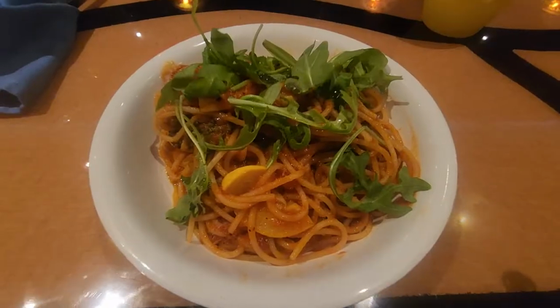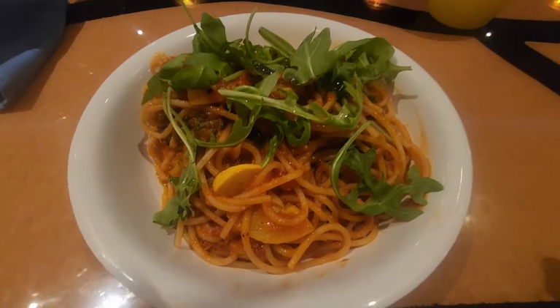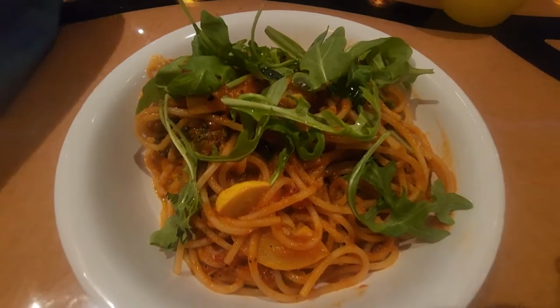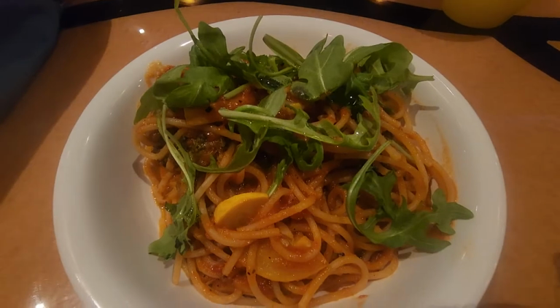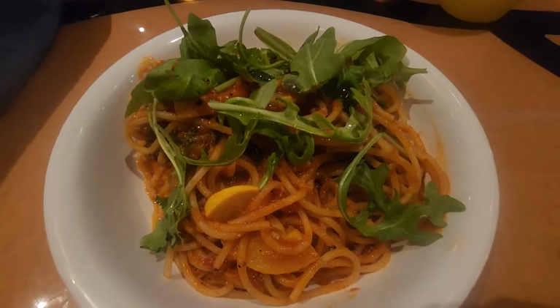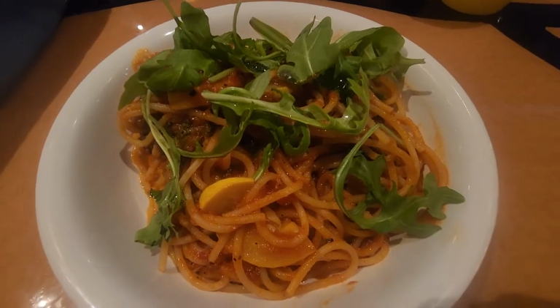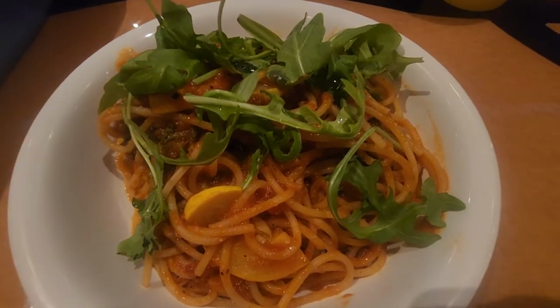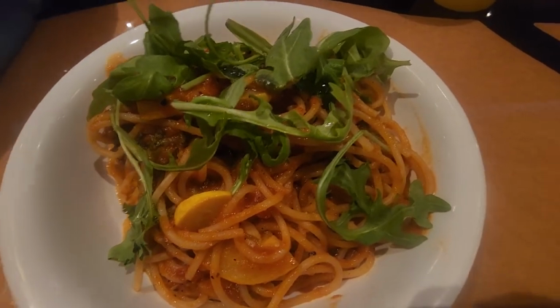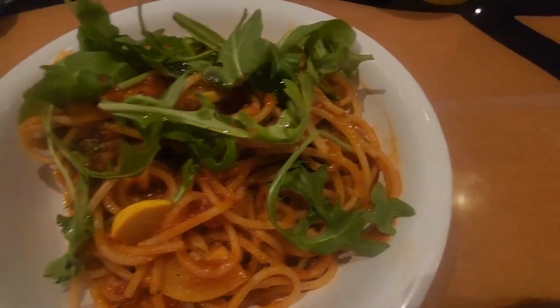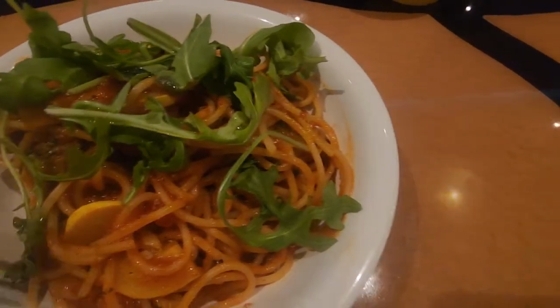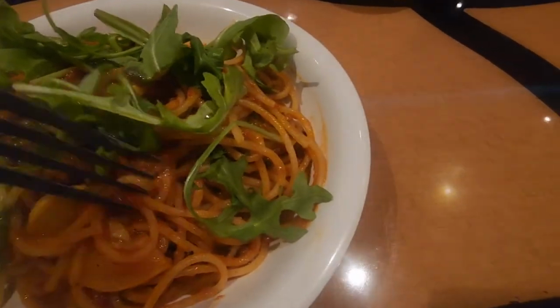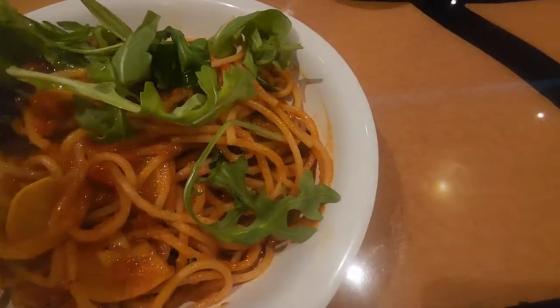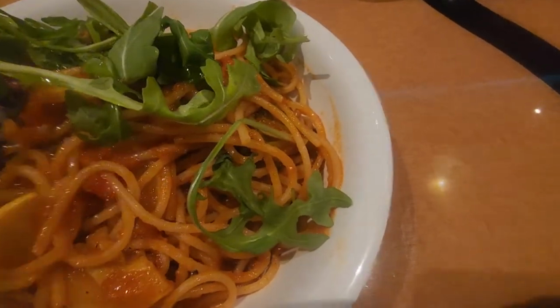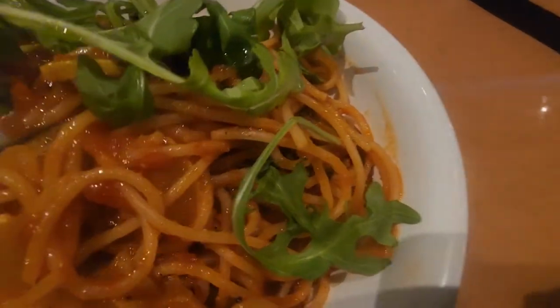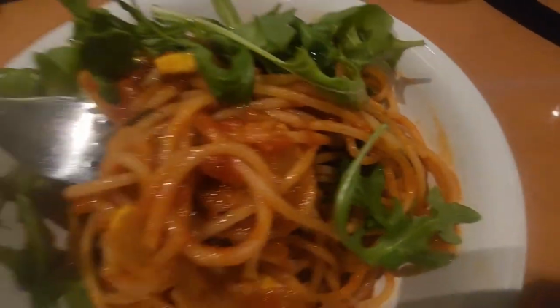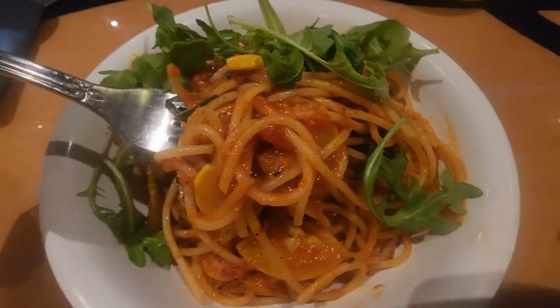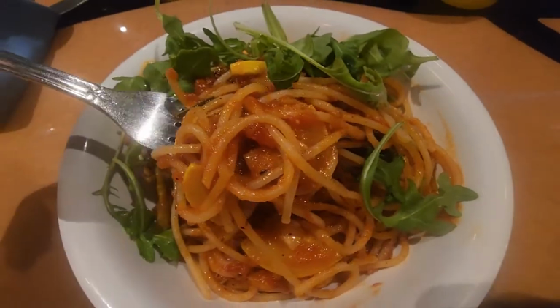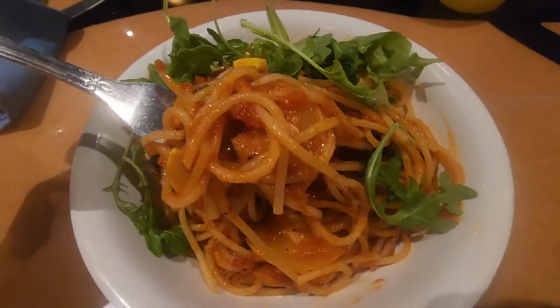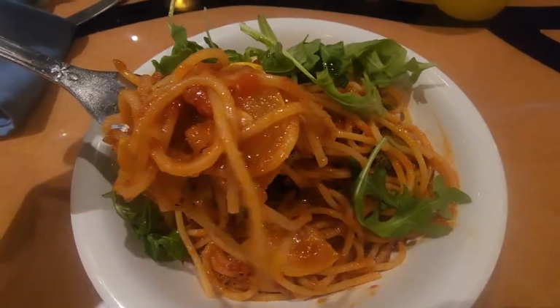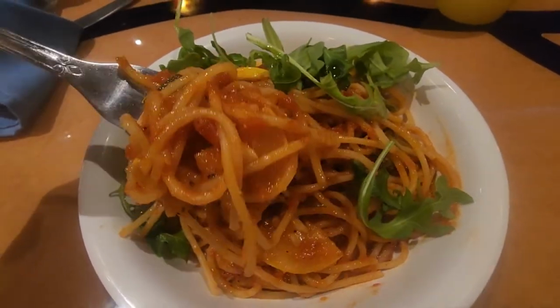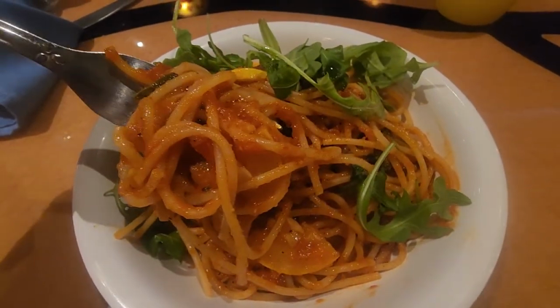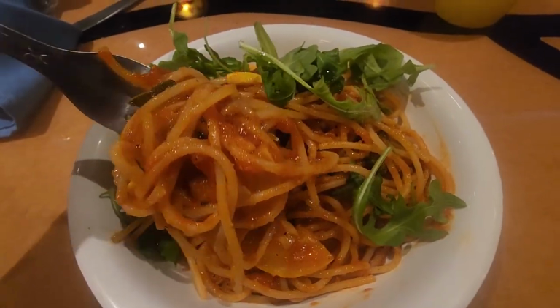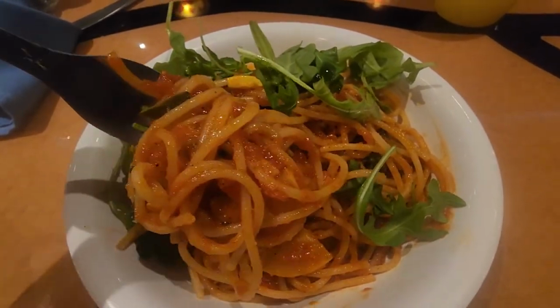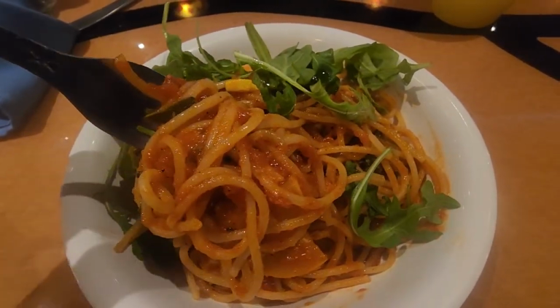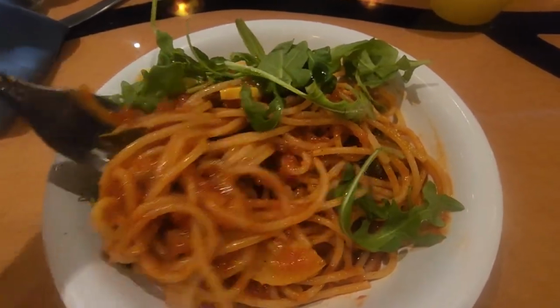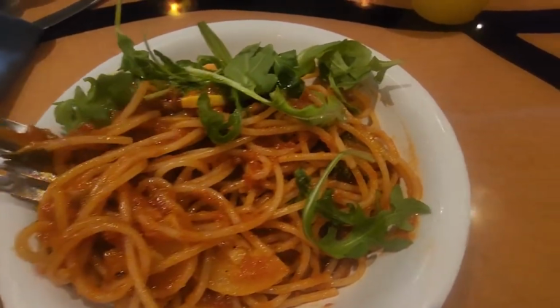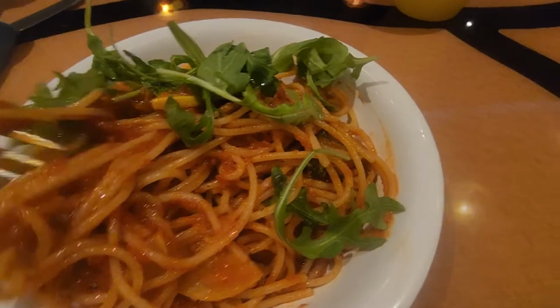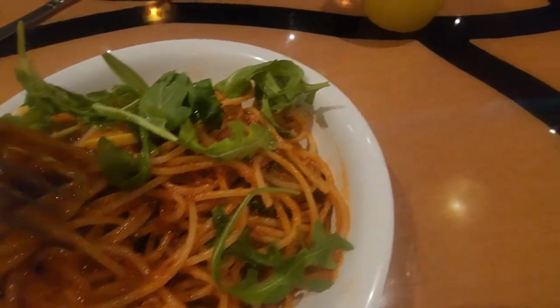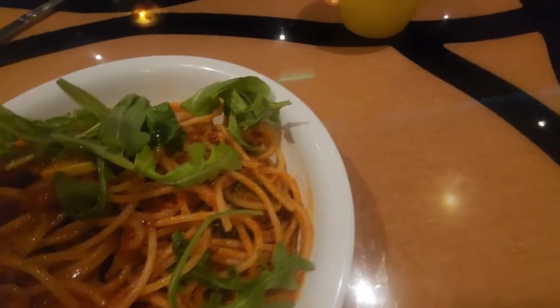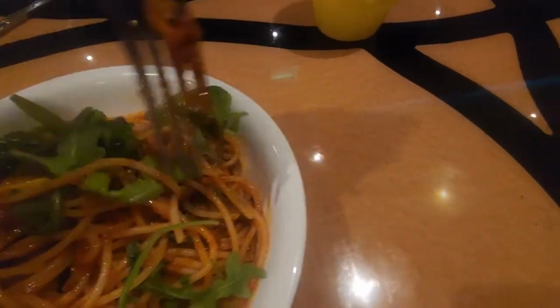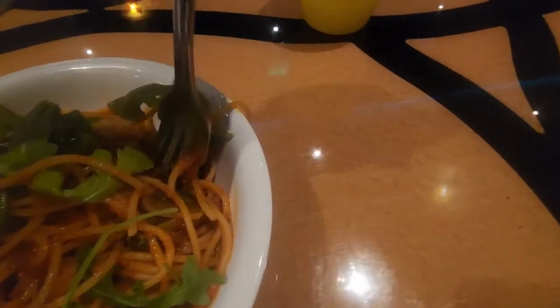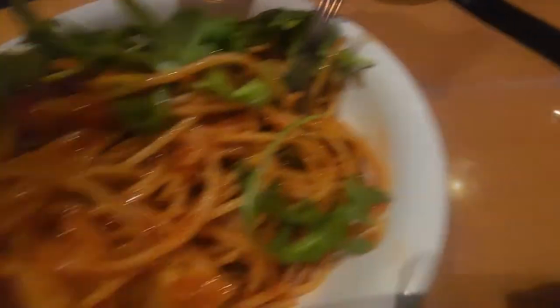For dinner we didn't see much on the buffet so we asked if the chef could make us something vegan. They were happy to do so and made a delicious vegan pasta with veggies. Keep in mind that you can always ask the chef to make you something vegan, even at the buffet.